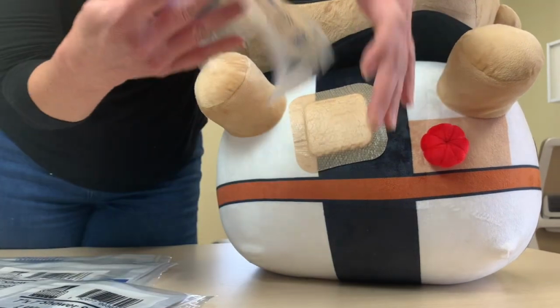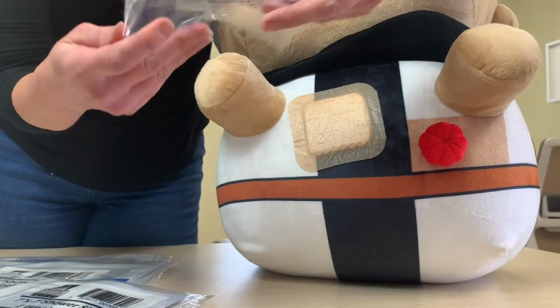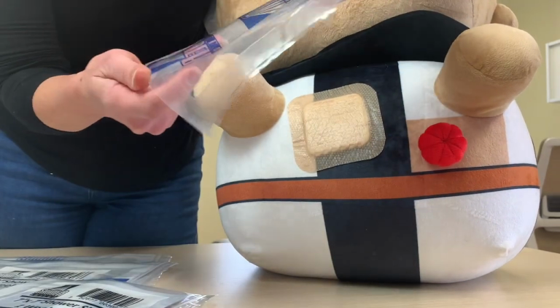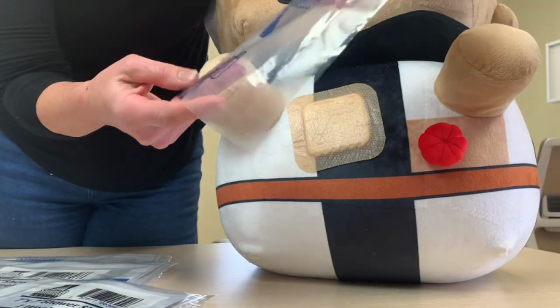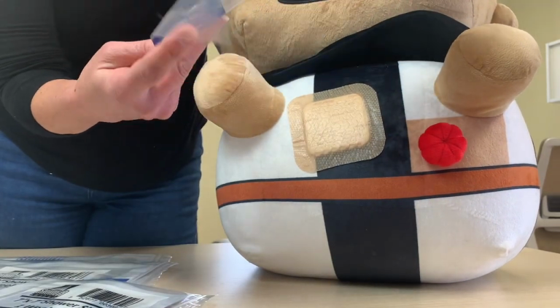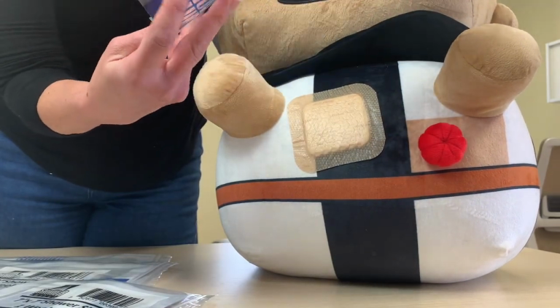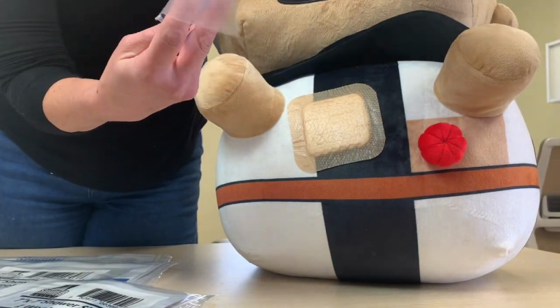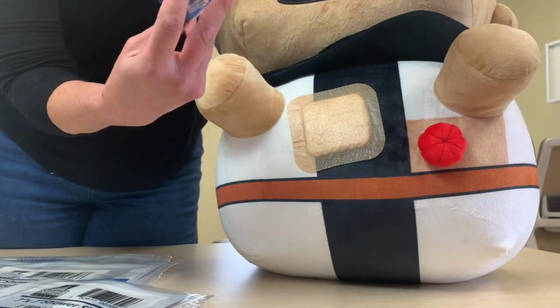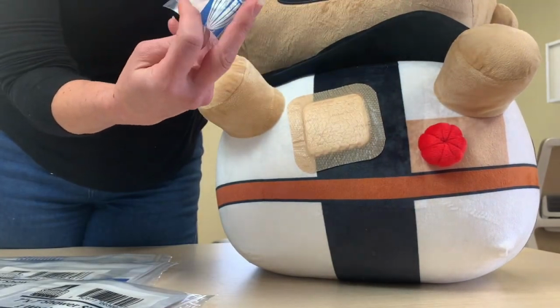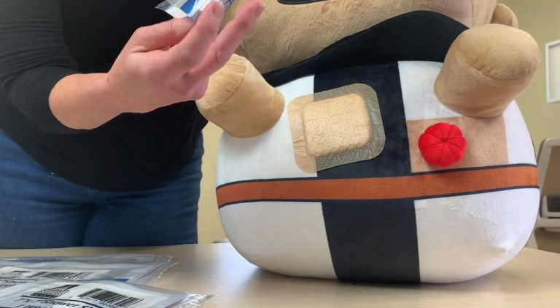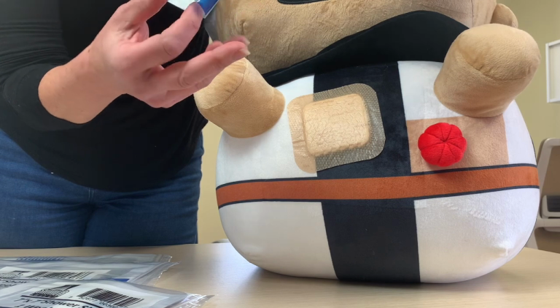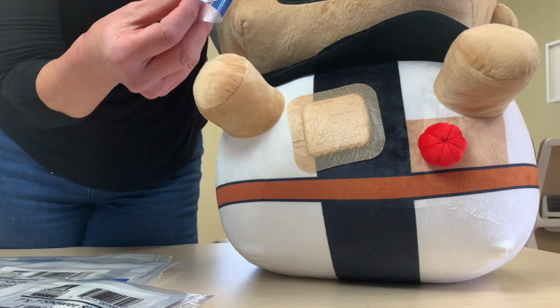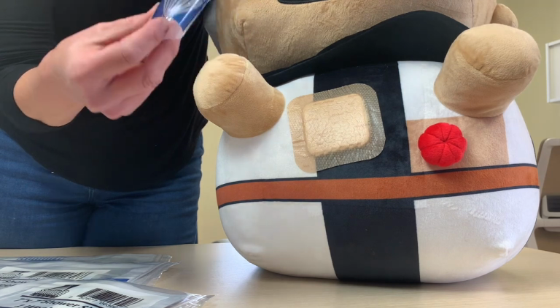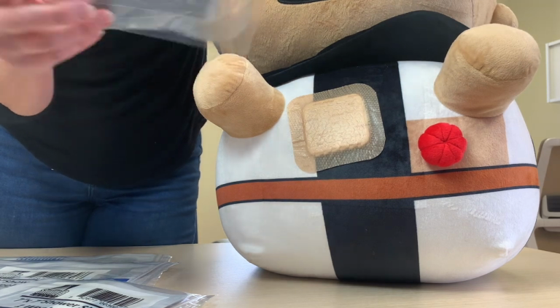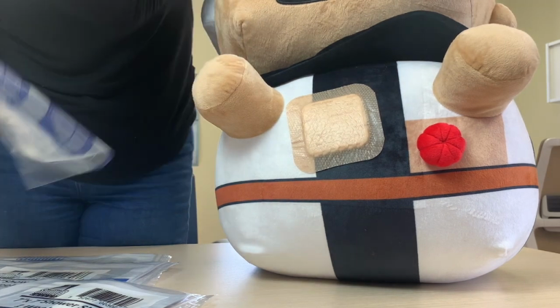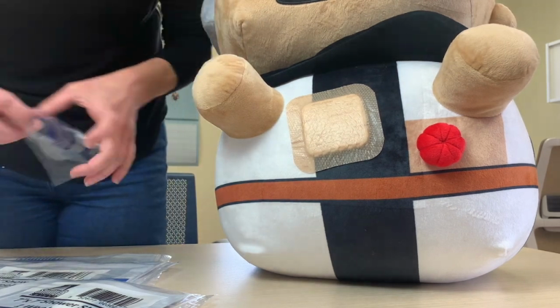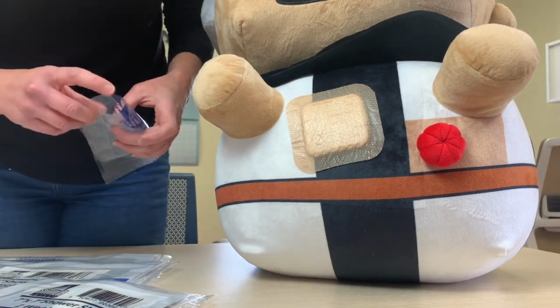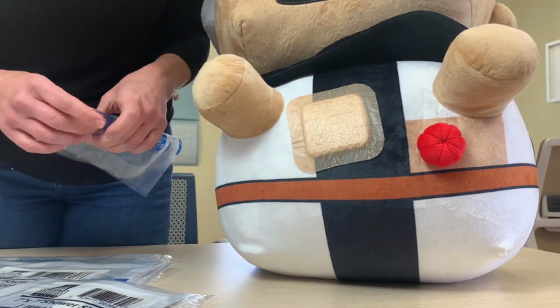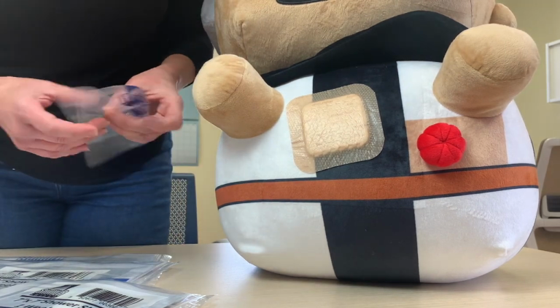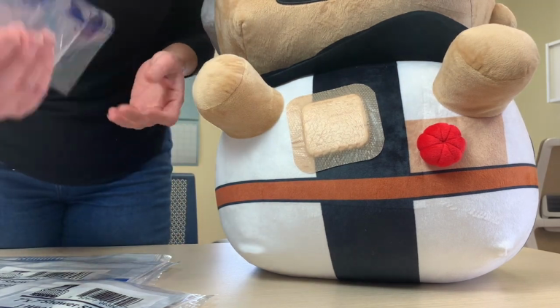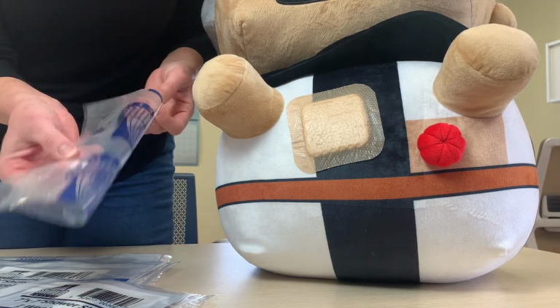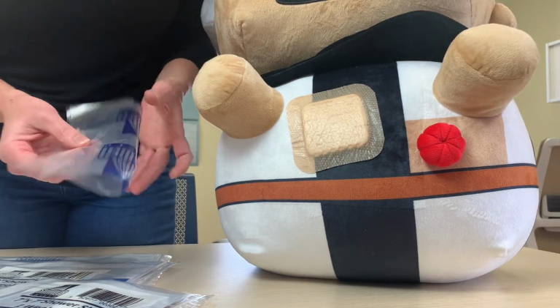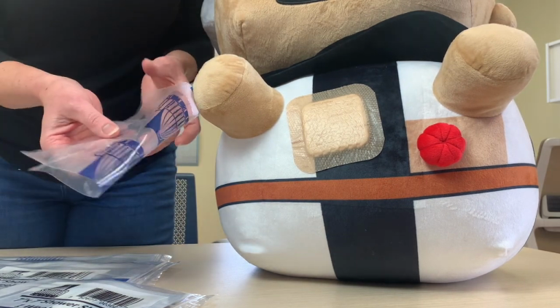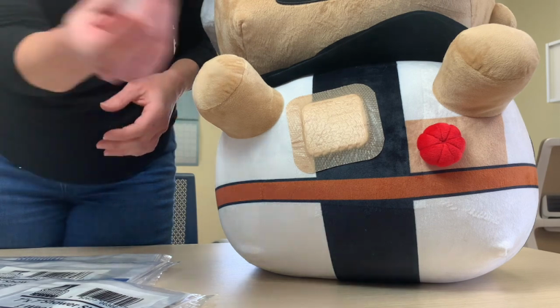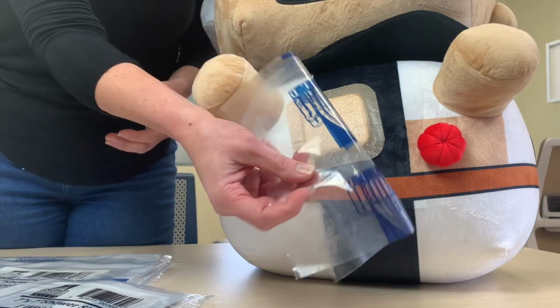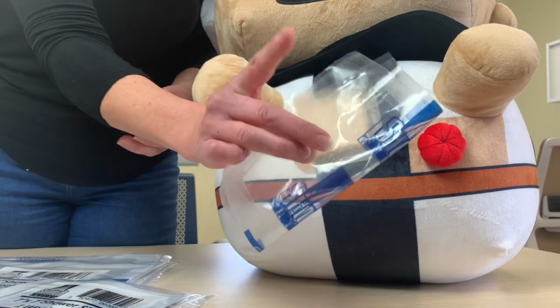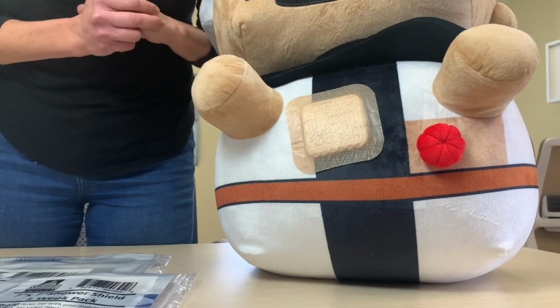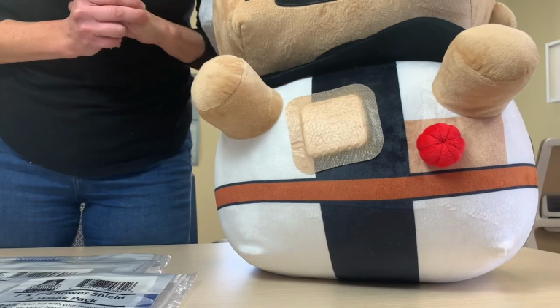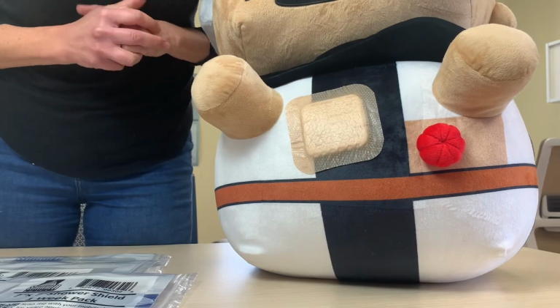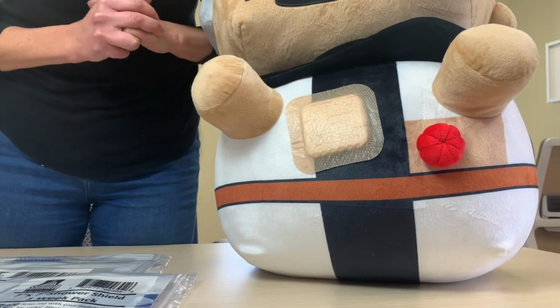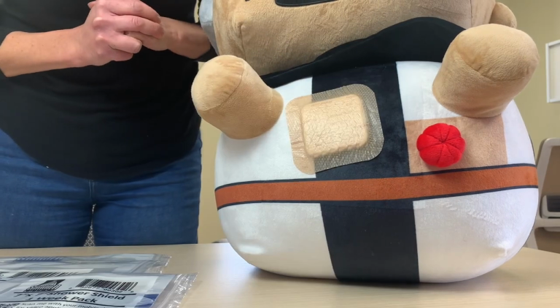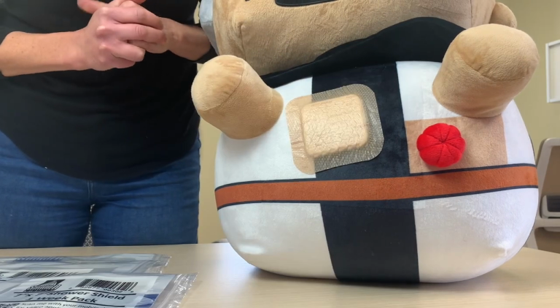Doctors recommend trimming any hair — like if it's on your chest — but they don't suggest that you necessarily have to shave. It's very gentle and efficient when it comes off, and you can just toss it.